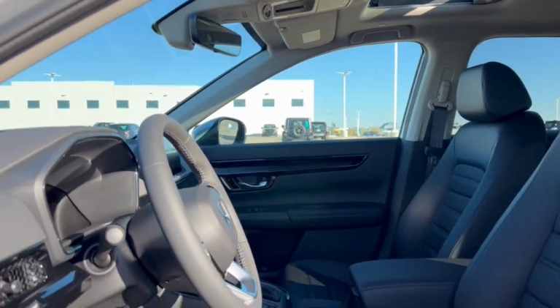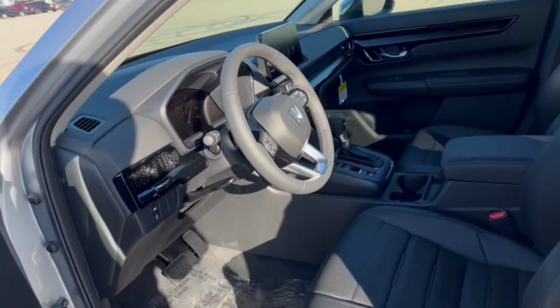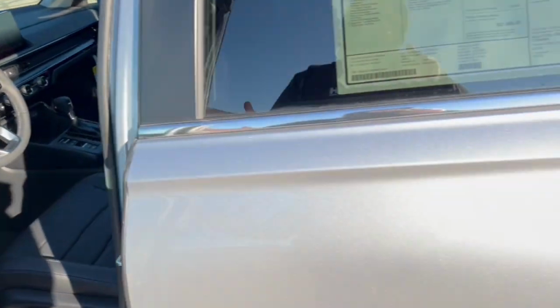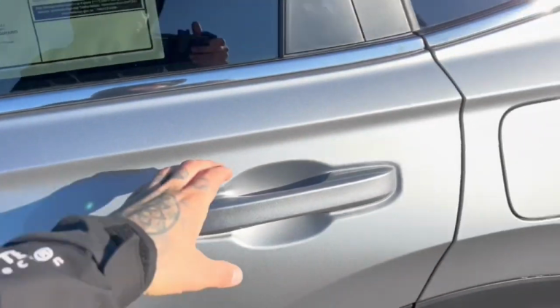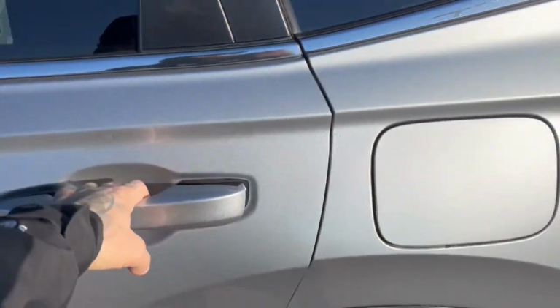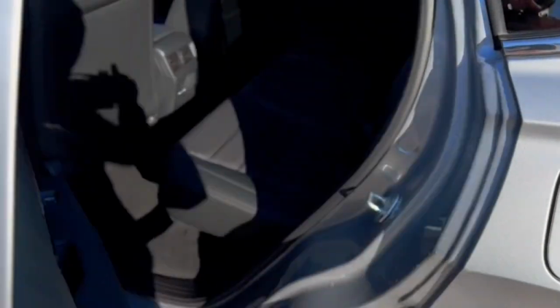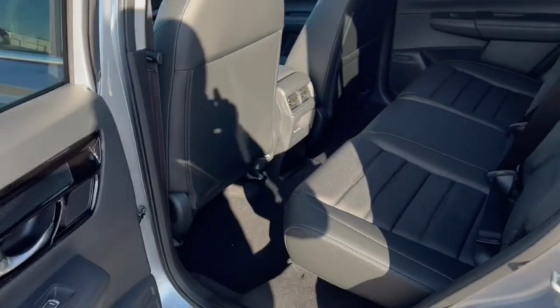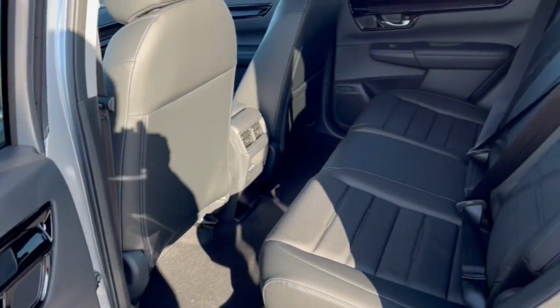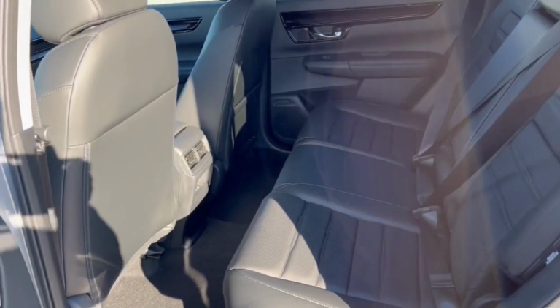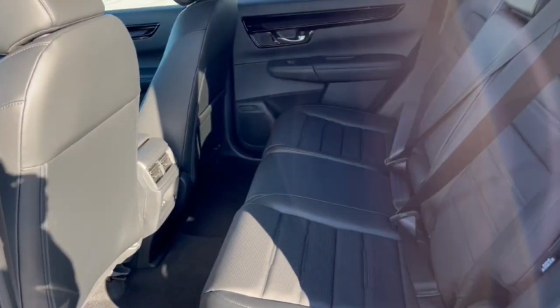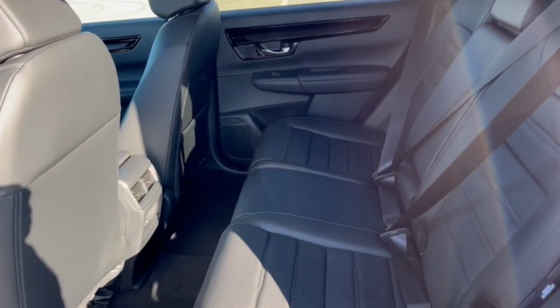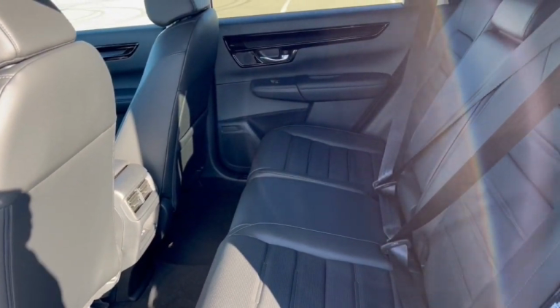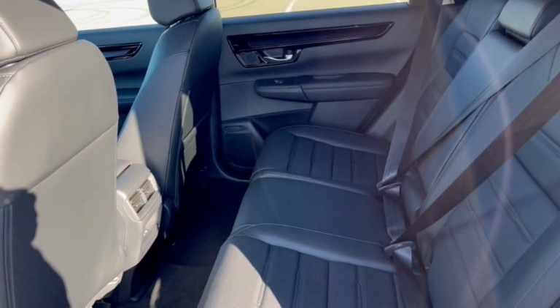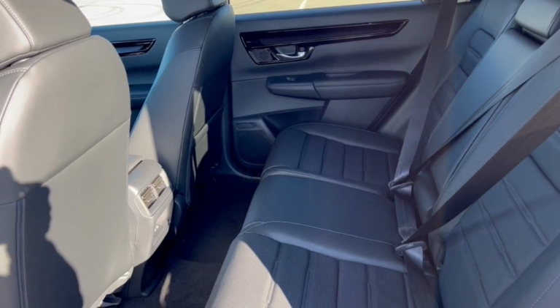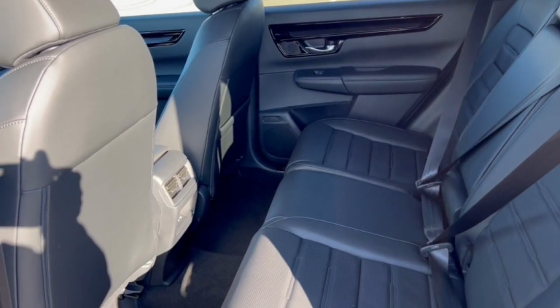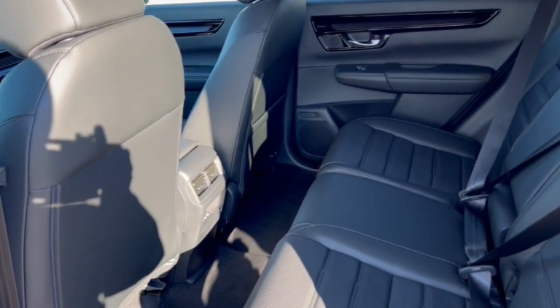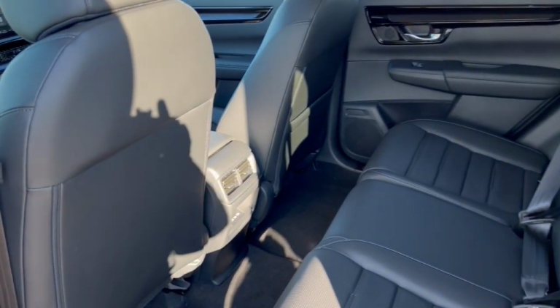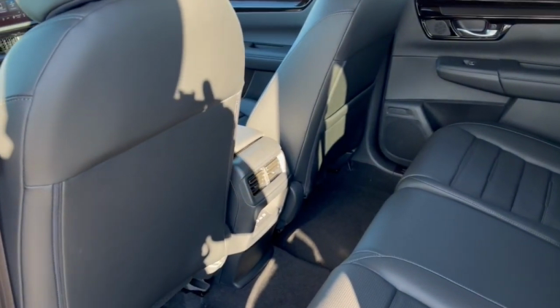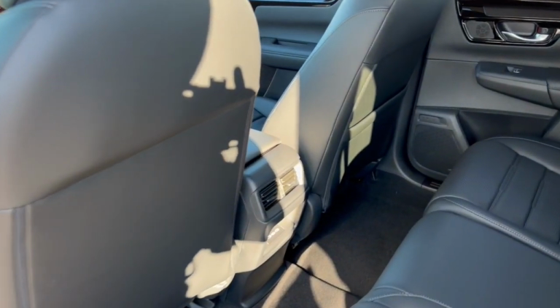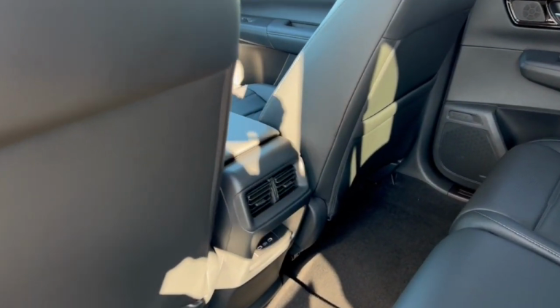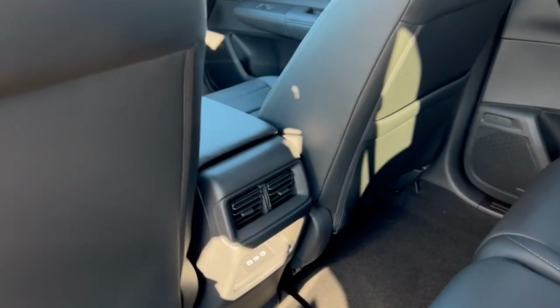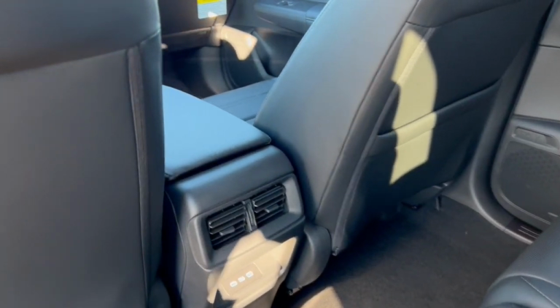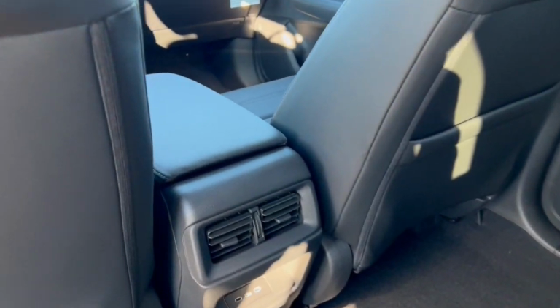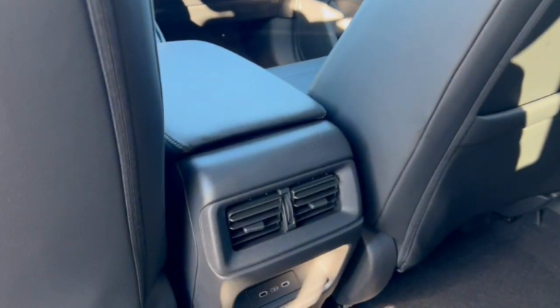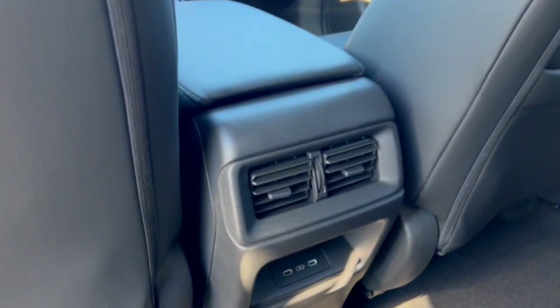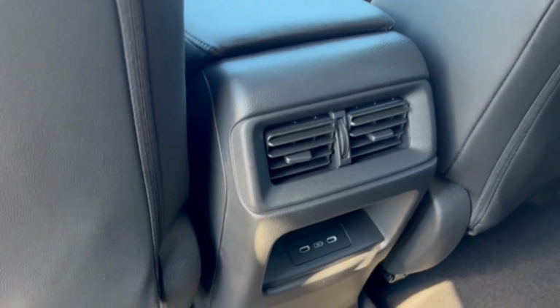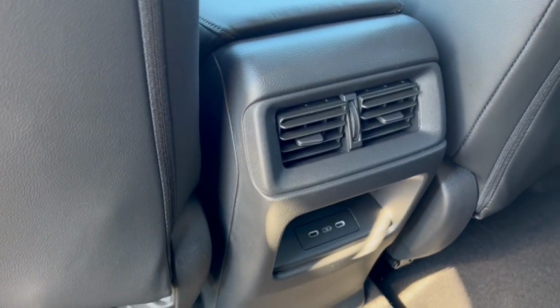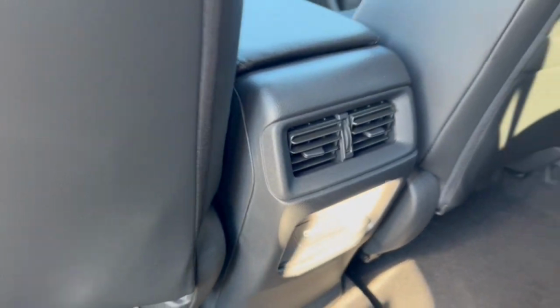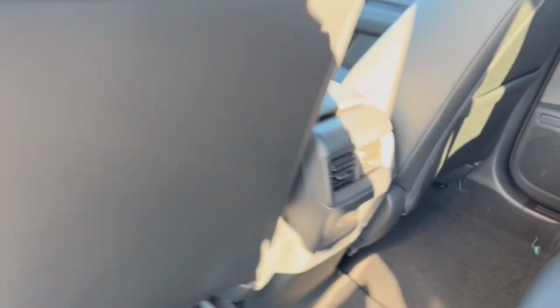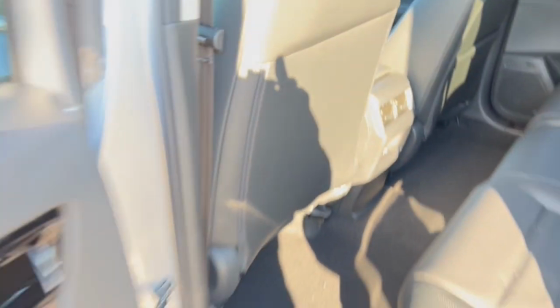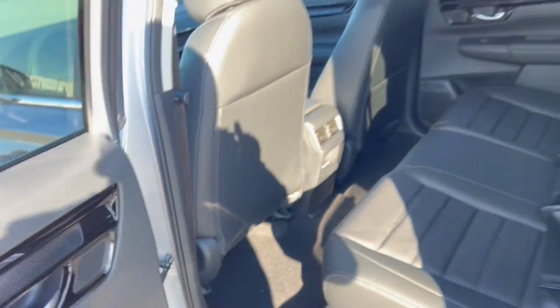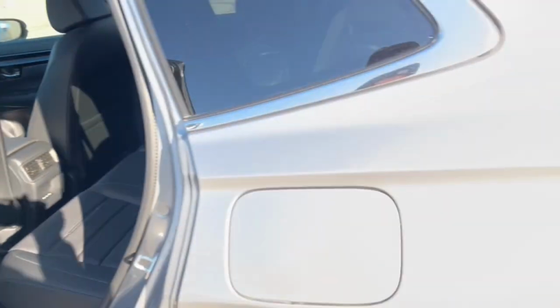You've got the sunroof. Great amount of space back here for rear passengers — it does seat three, with the fold-down cup holder slash armrest. You have extra storage on the back of the front passenger seat, and a couple USB-C ports back here as well.